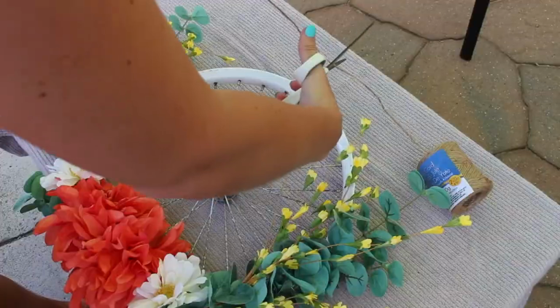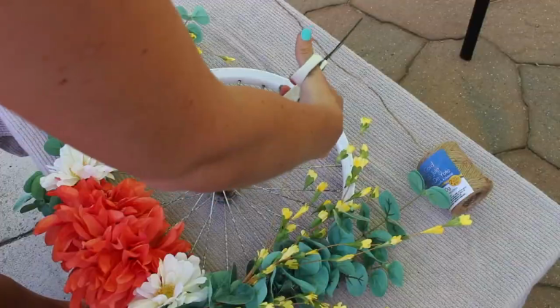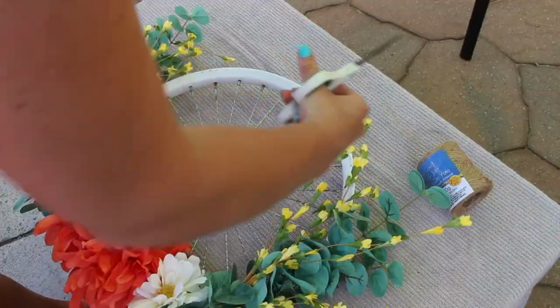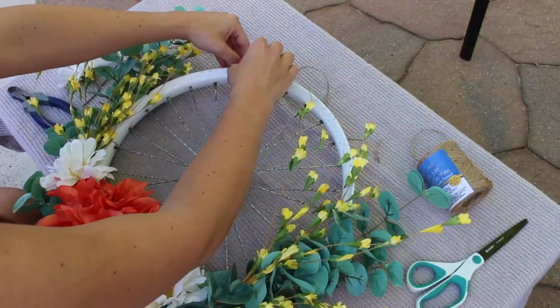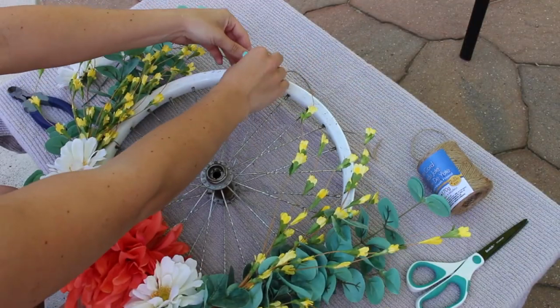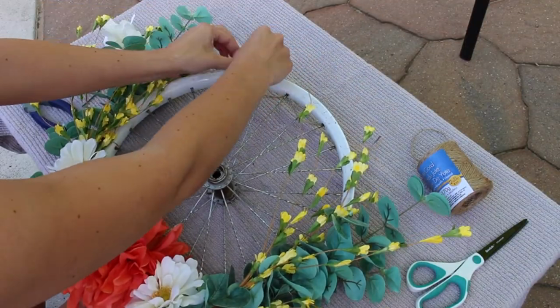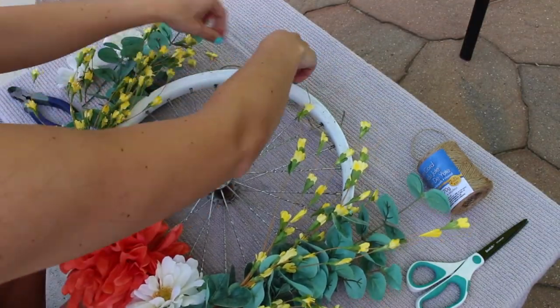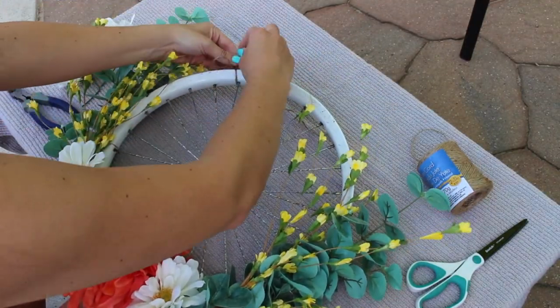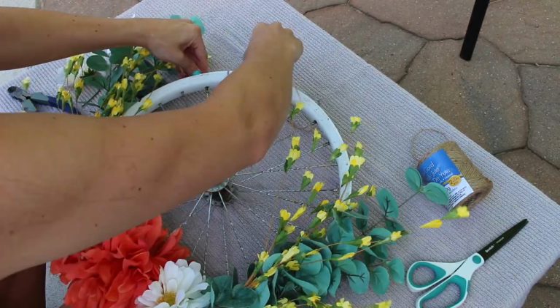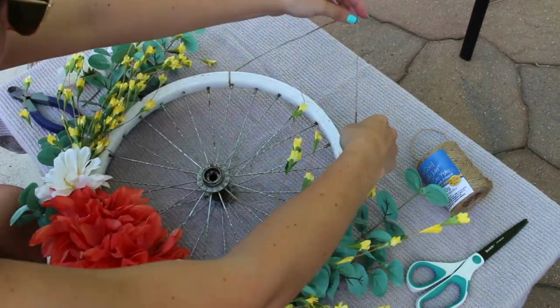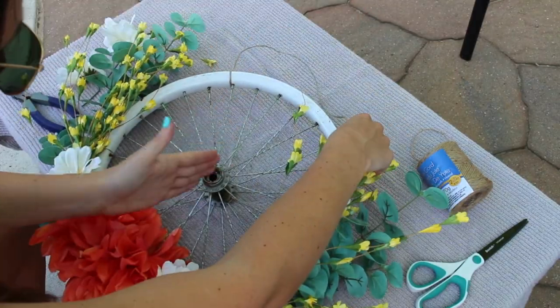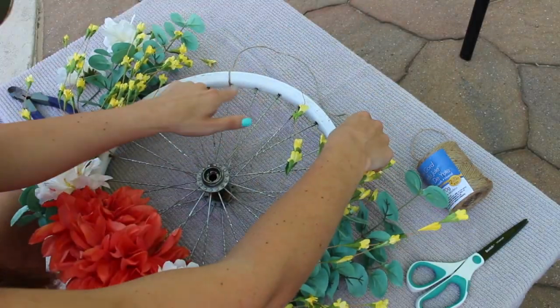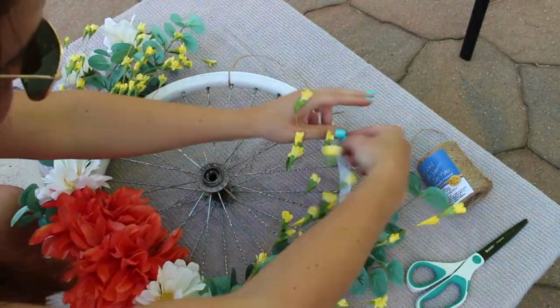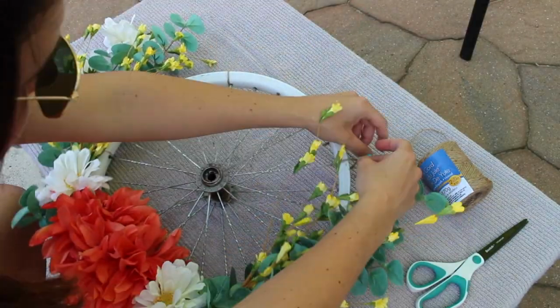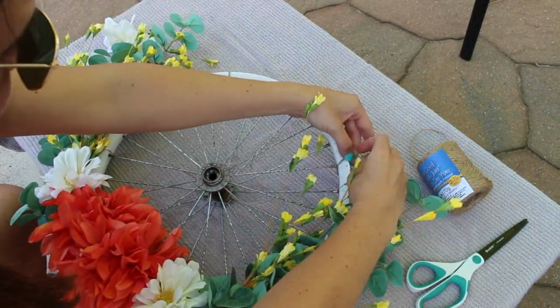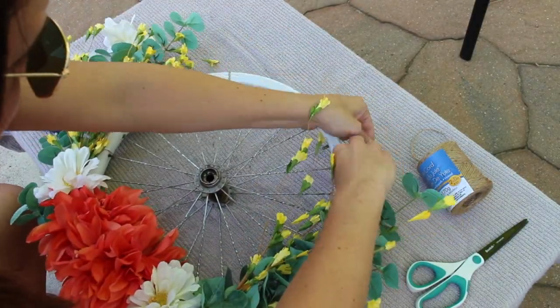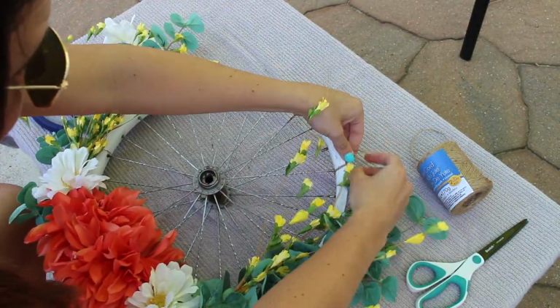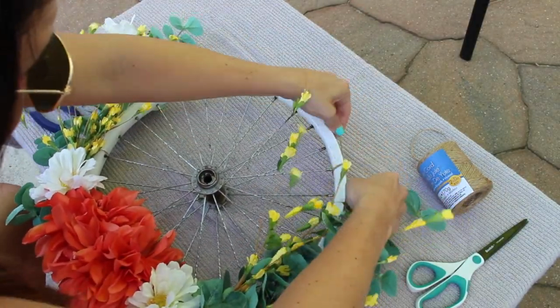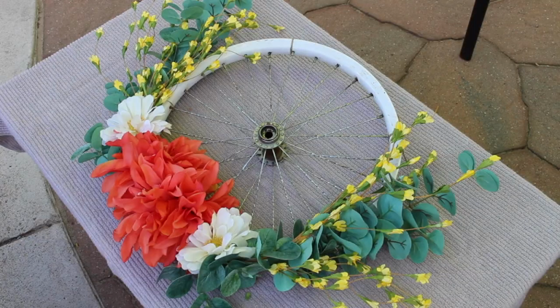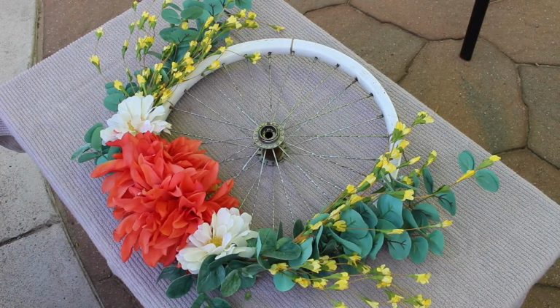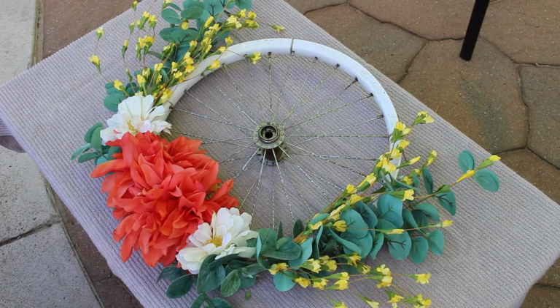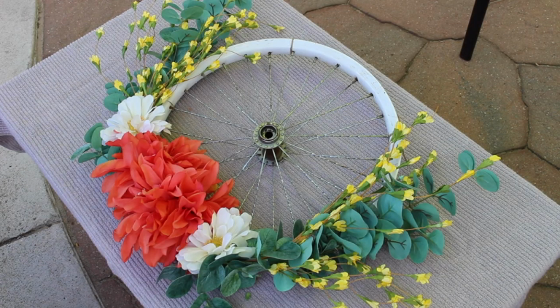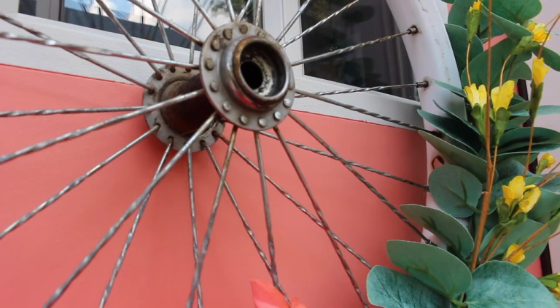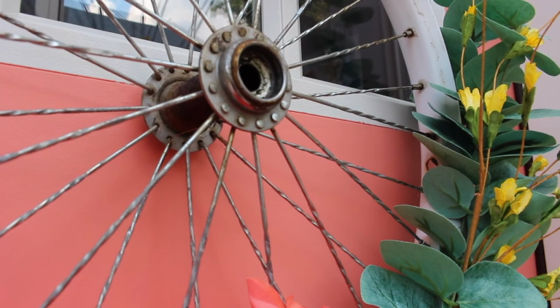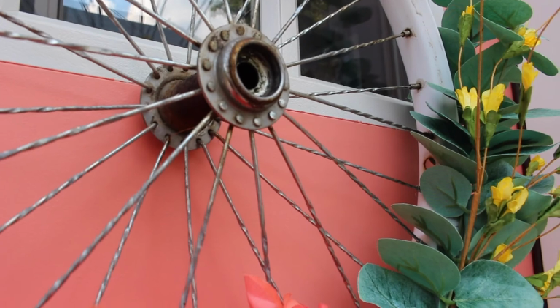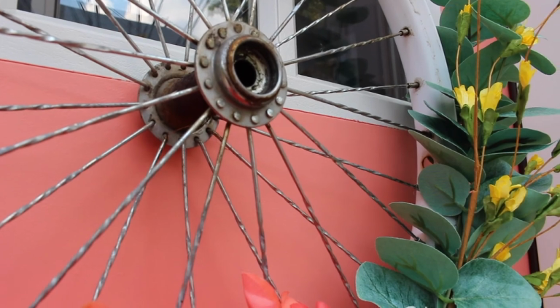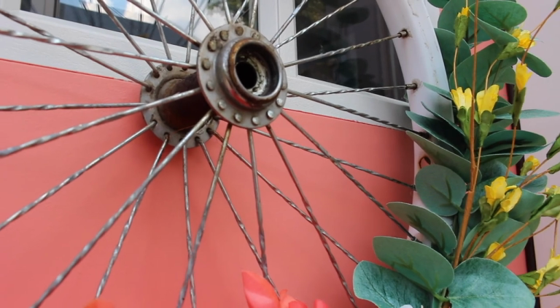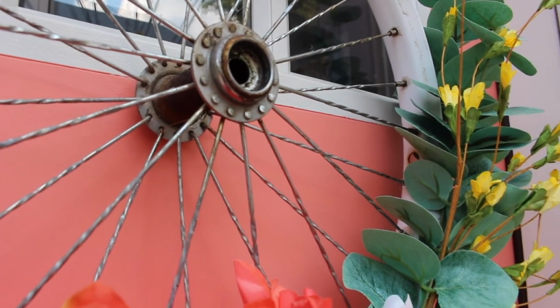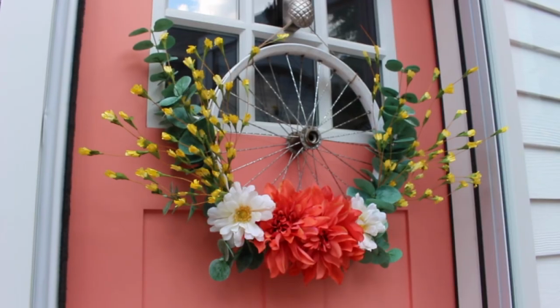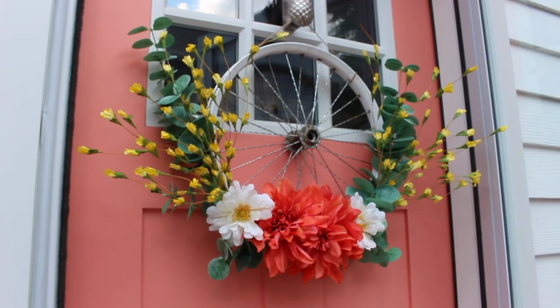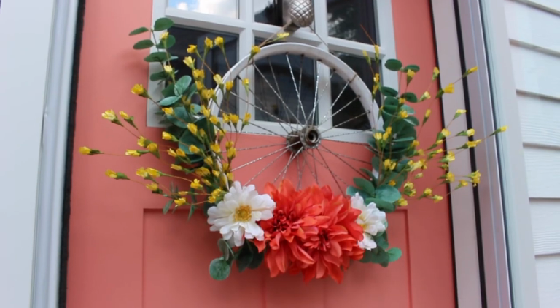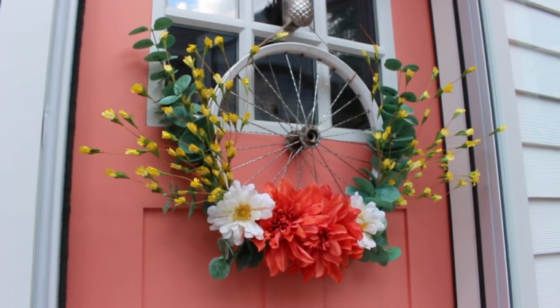Once you're satisfied with the design, cut off a piece of twine and tie it to the top of the wheel to hang it. This part's optional. And that's it! It's so cute and fun, and actually pretty easy to make.